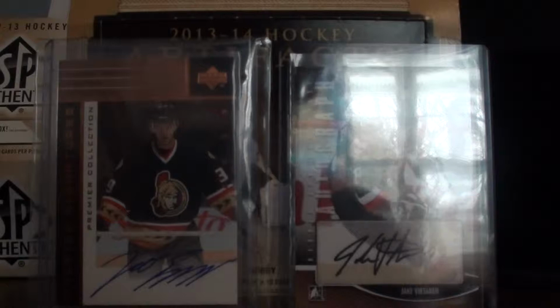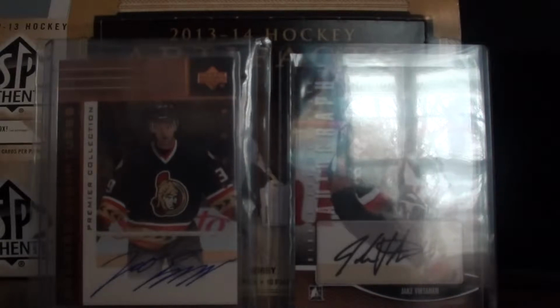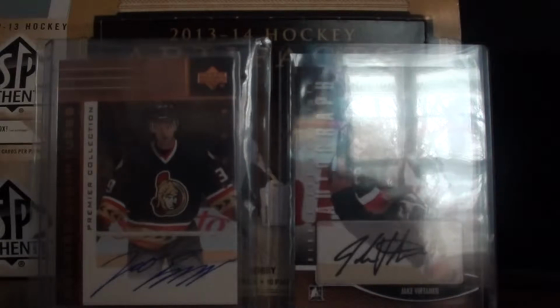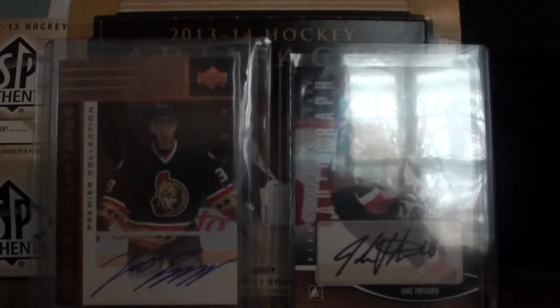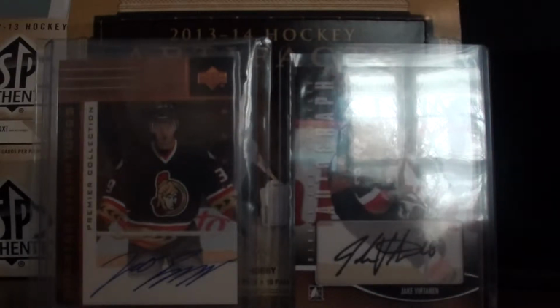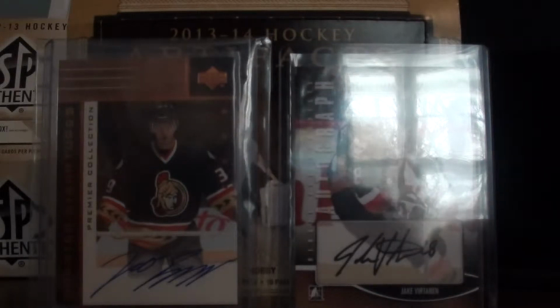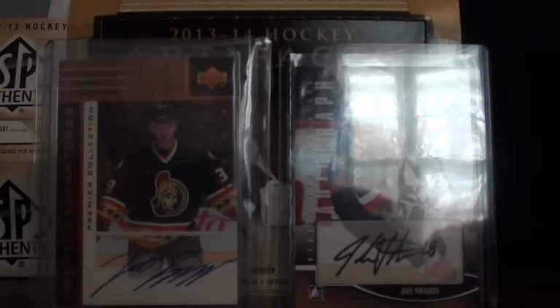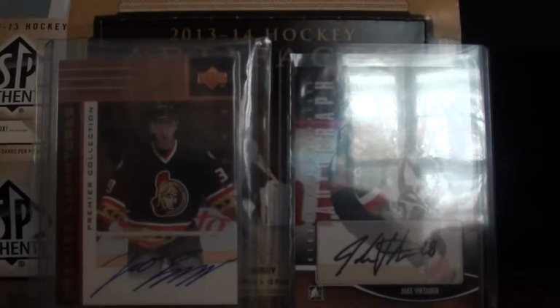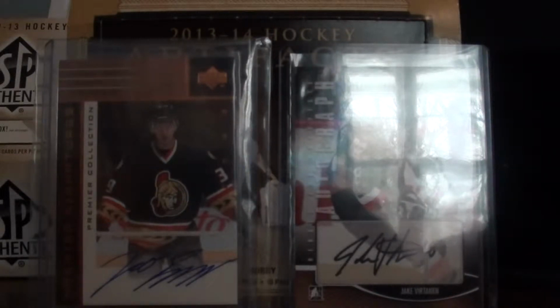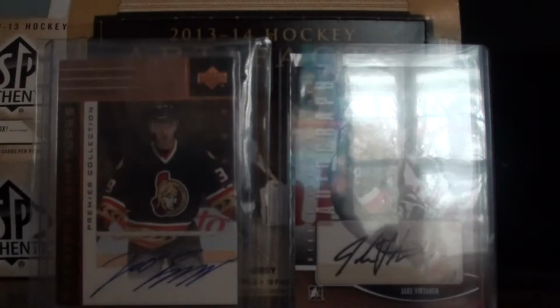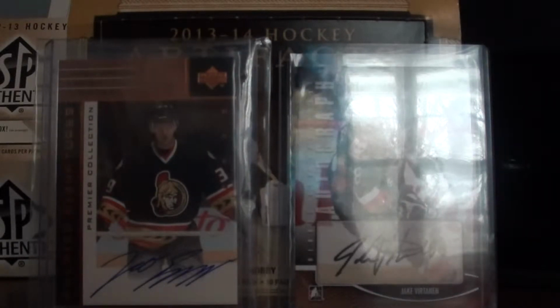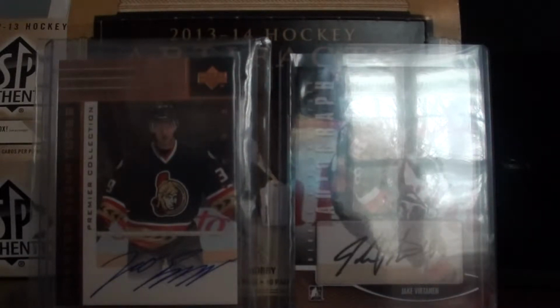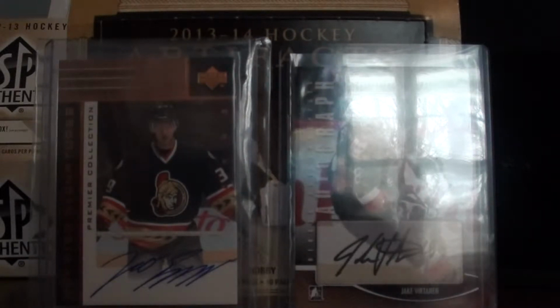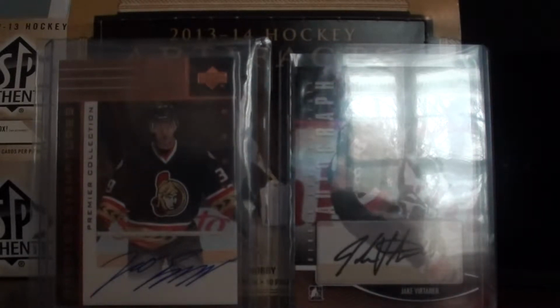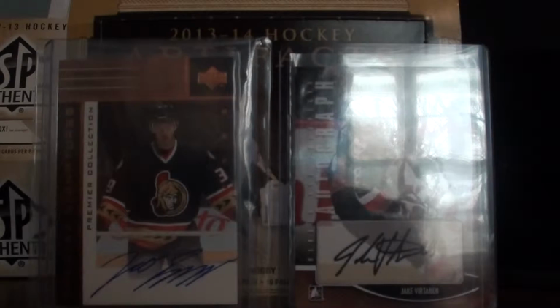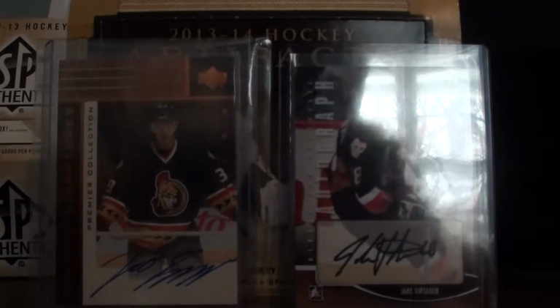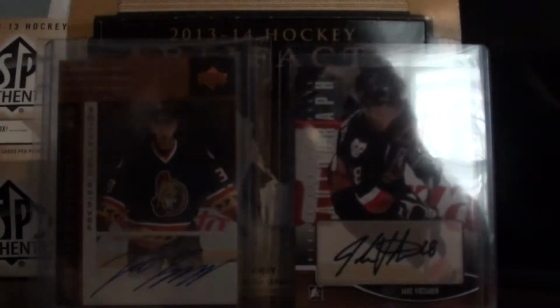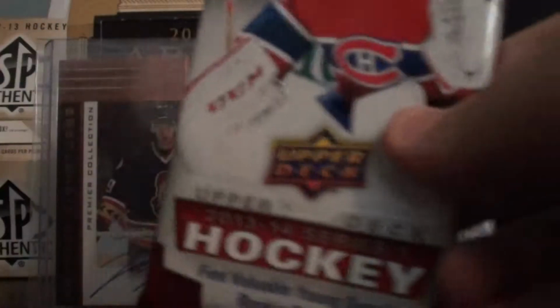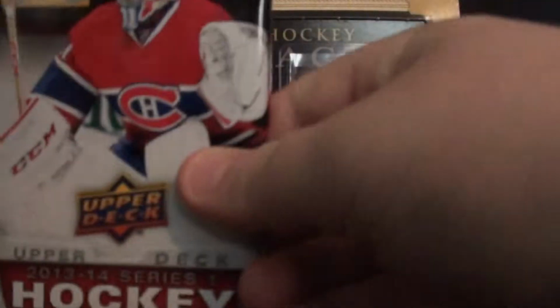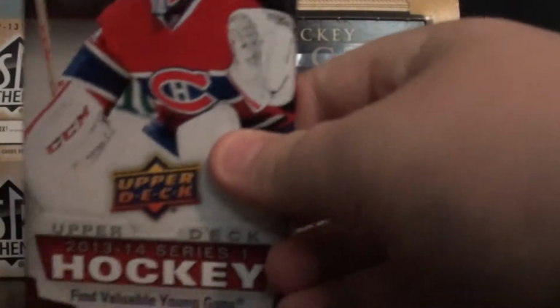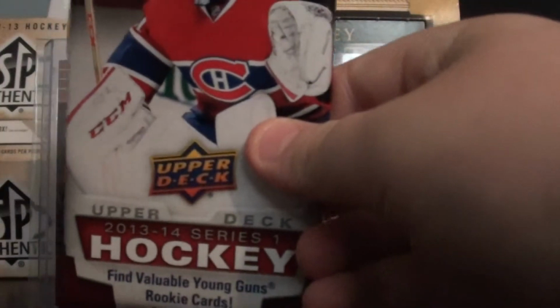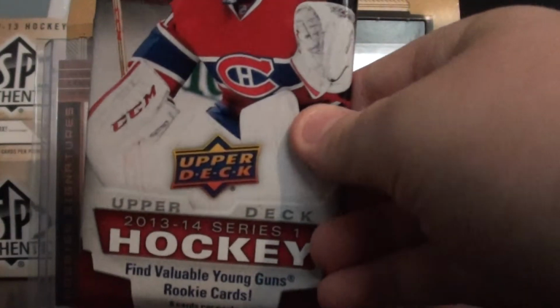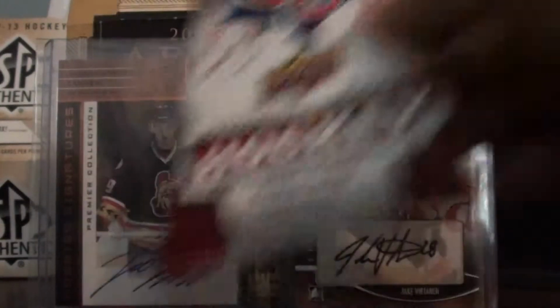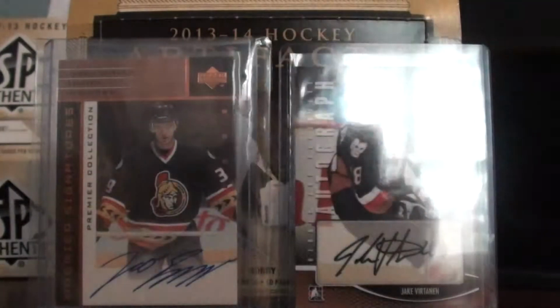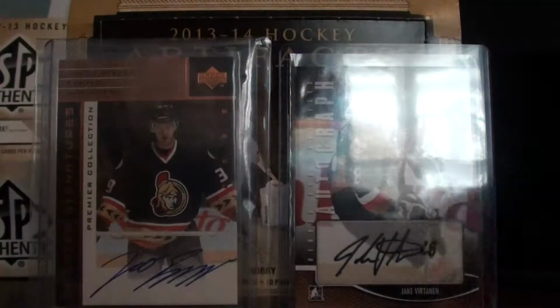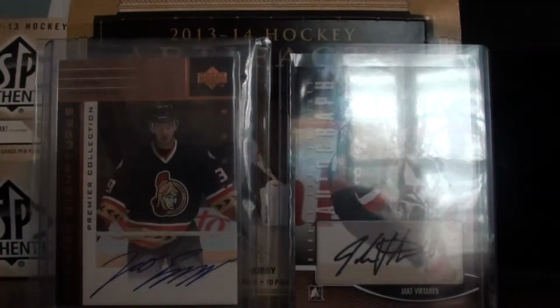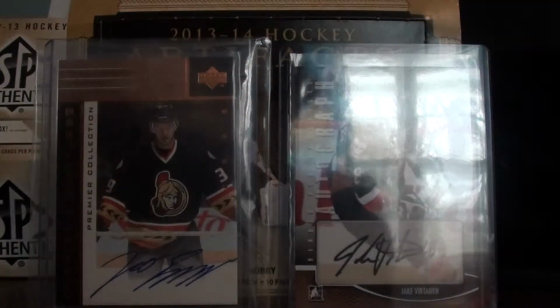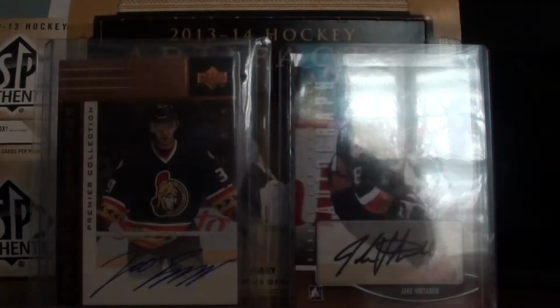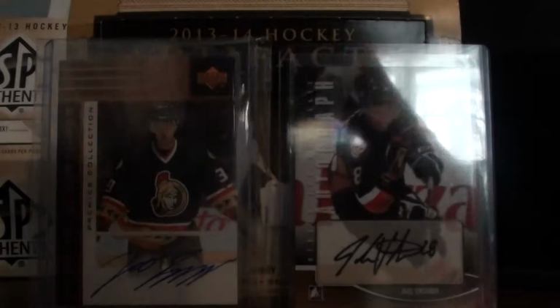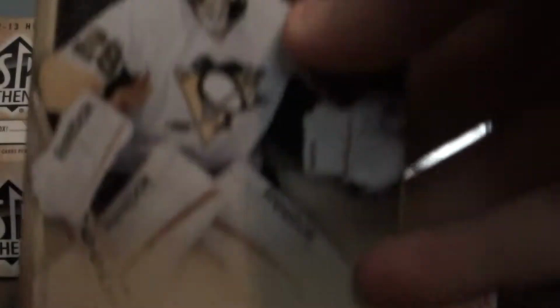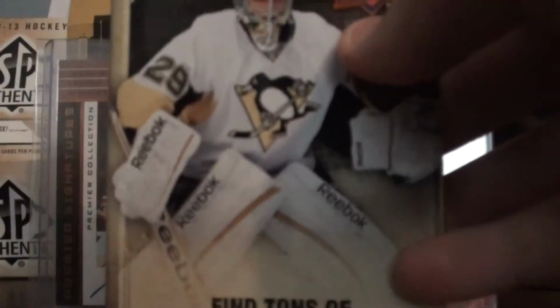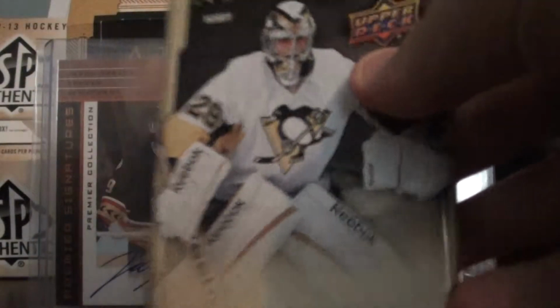Hello YouTube, it's PetsTheRocks19 and today I'll be opening two Hobby Packs of Series 1 and two Hobby Packs of Artifacts.